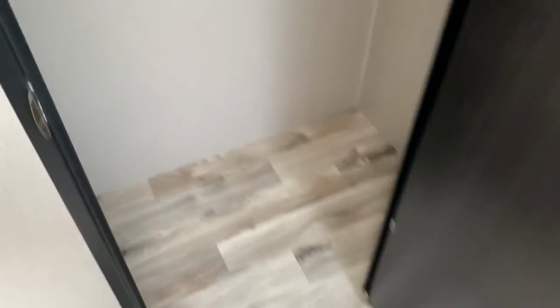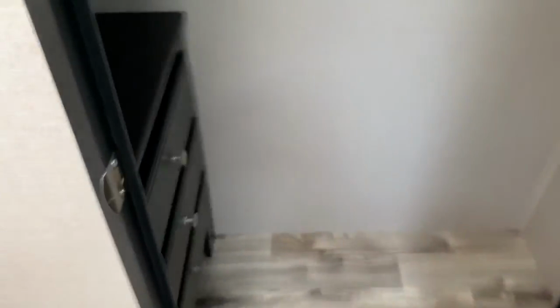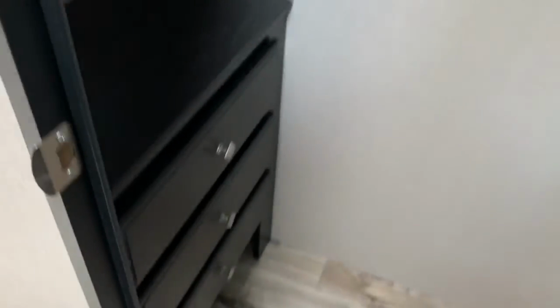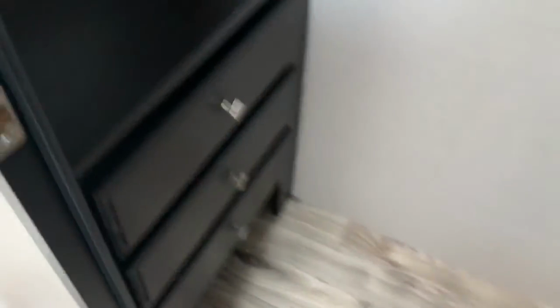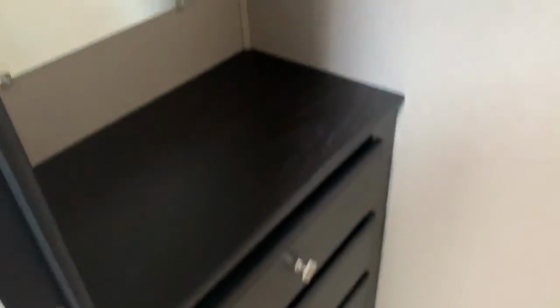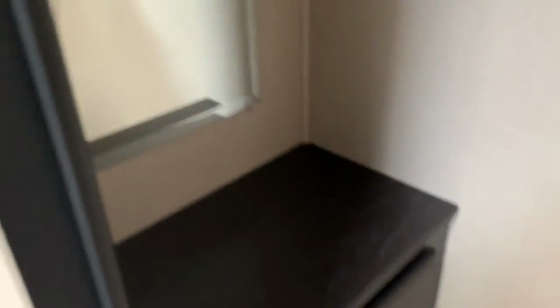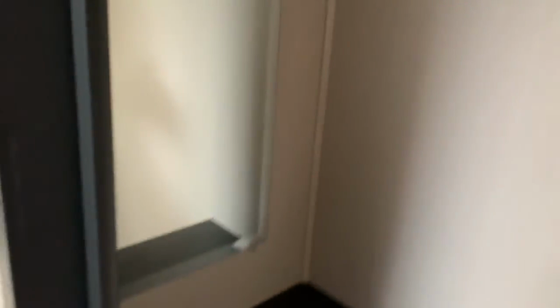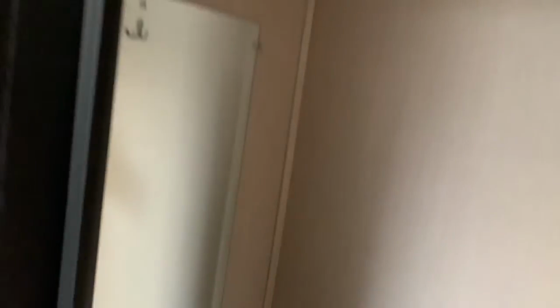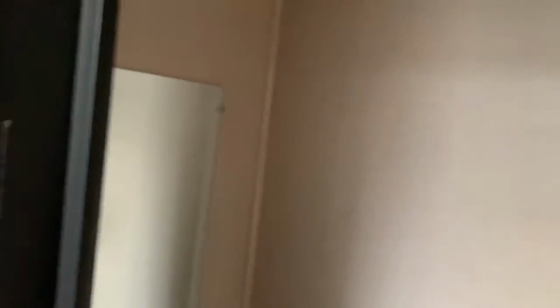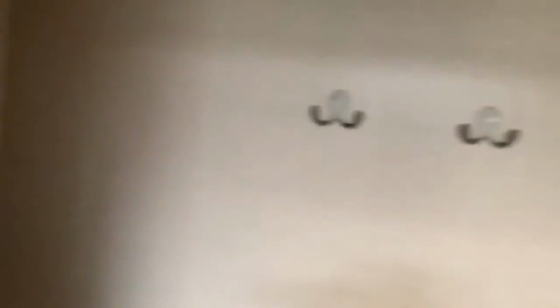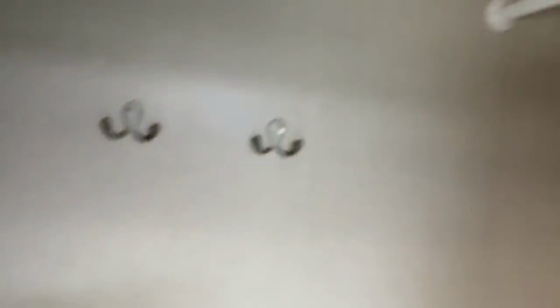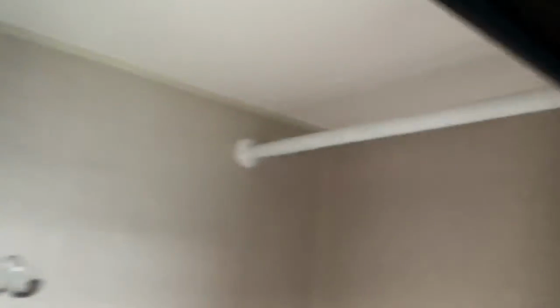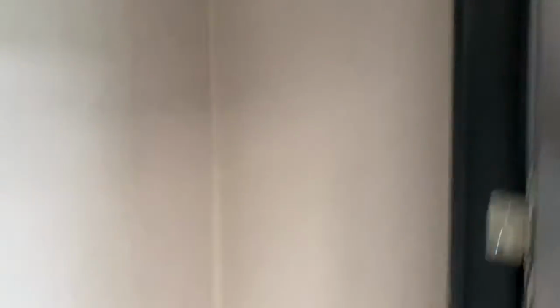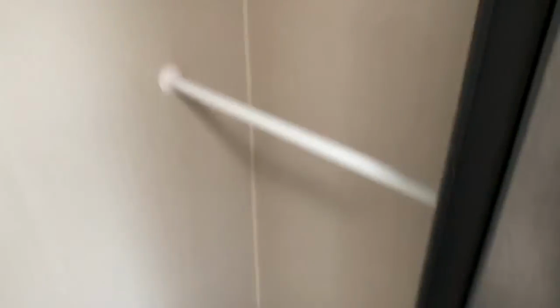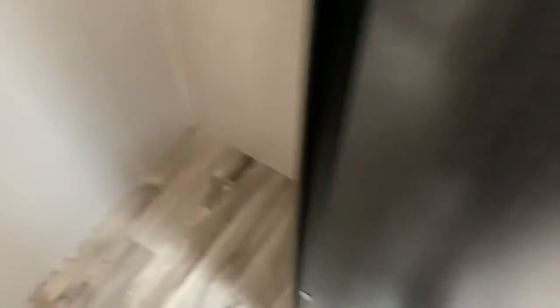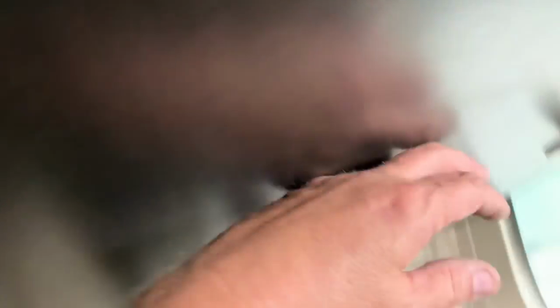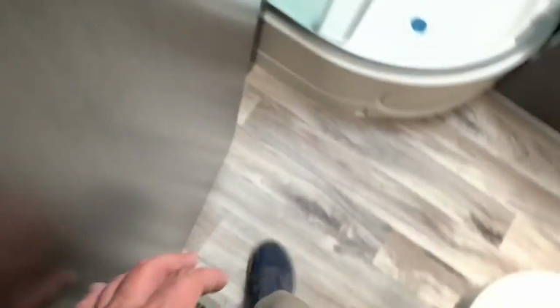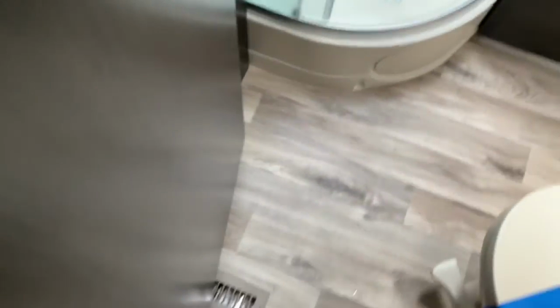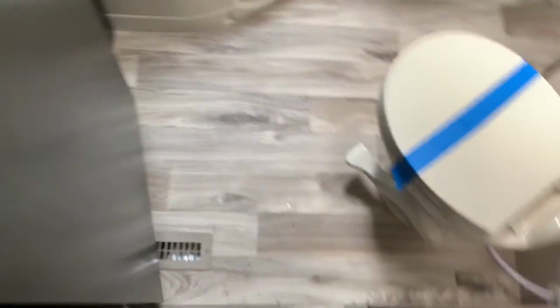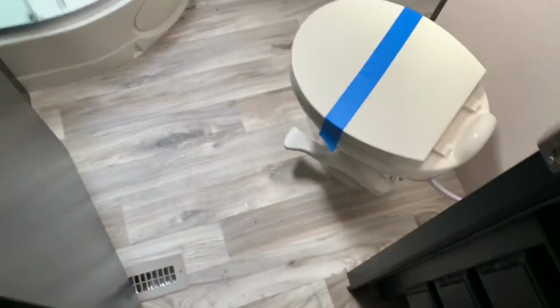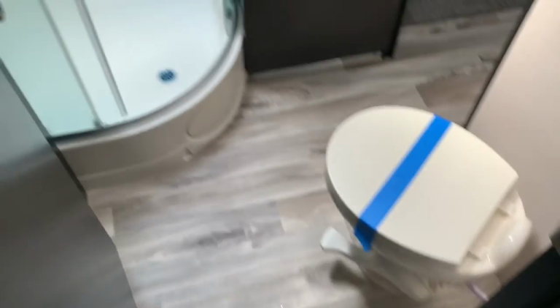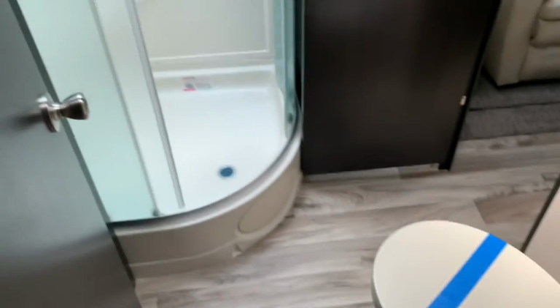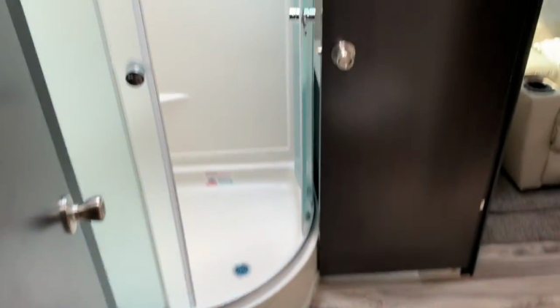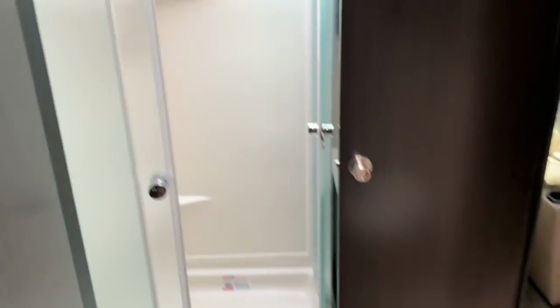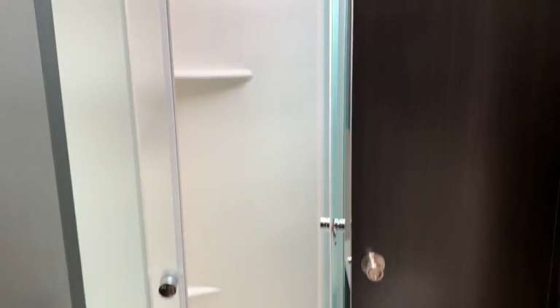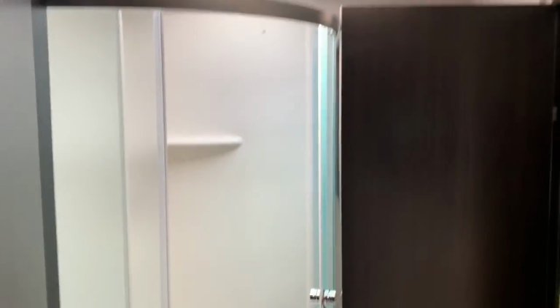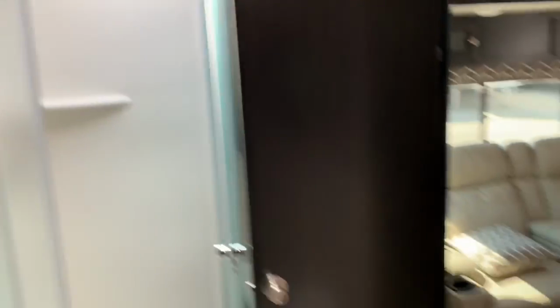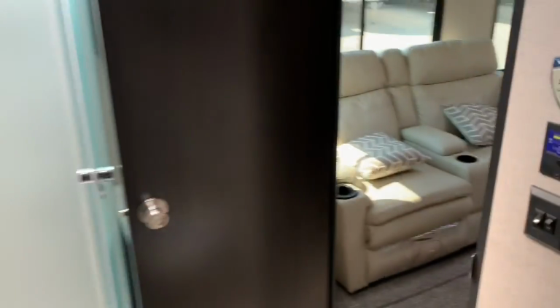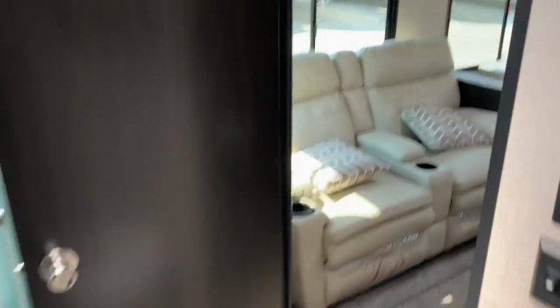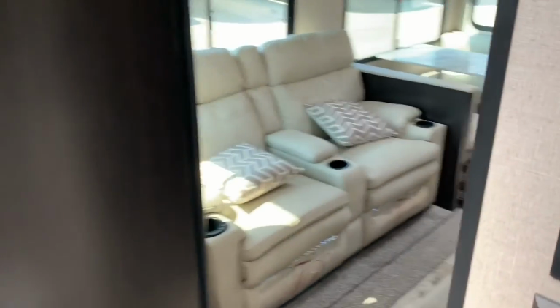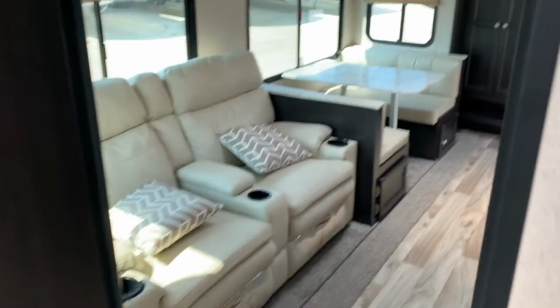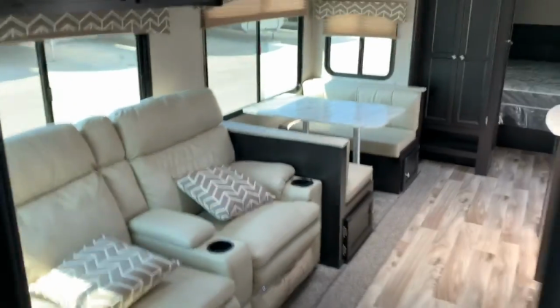Here's the oversized master closet we talked about — it's got plenty of hanging space, a mirror, and a chest of drawers inside the closet. There's also a rain glass shower door to make it a little easier to clean.